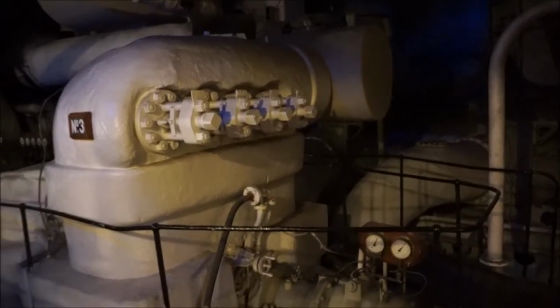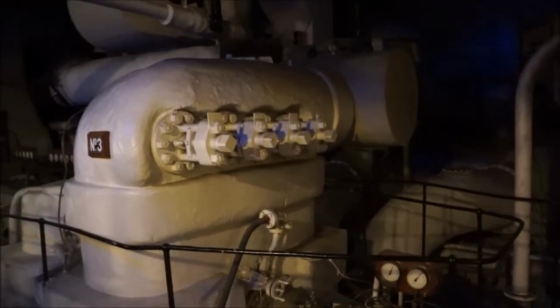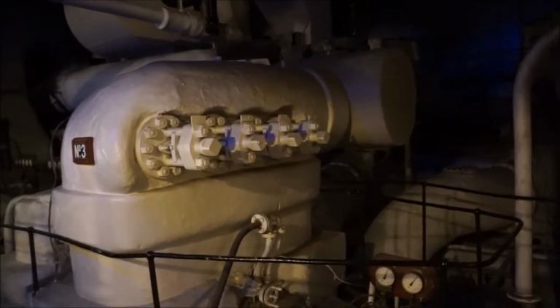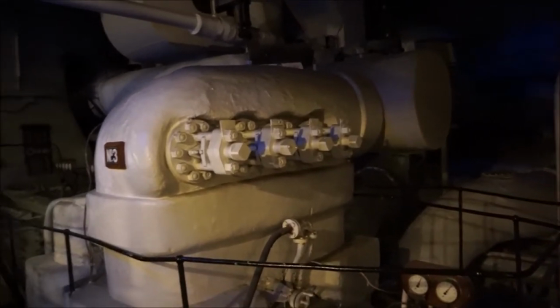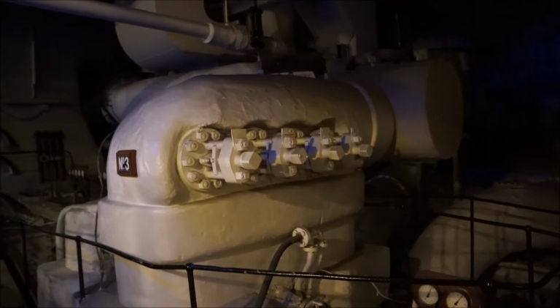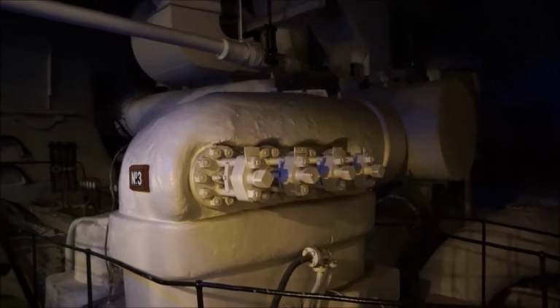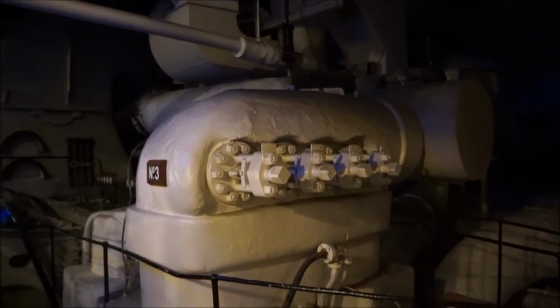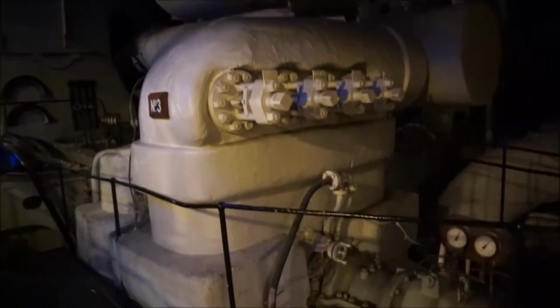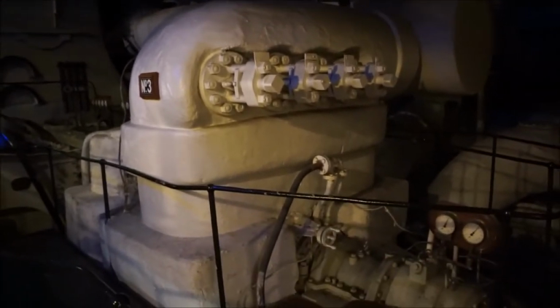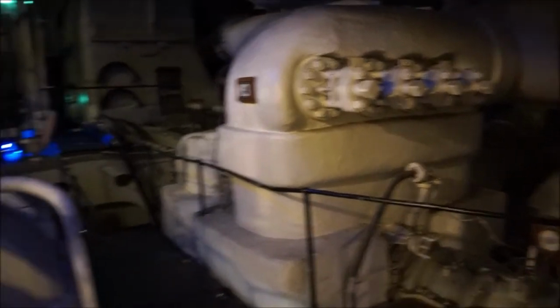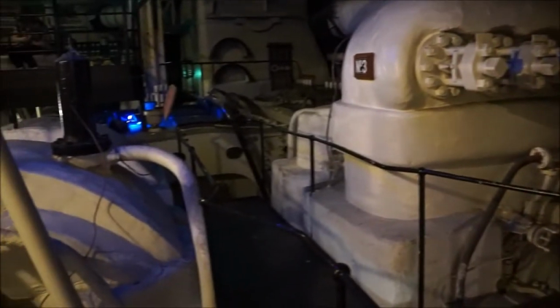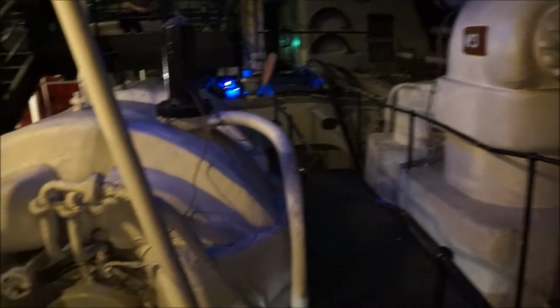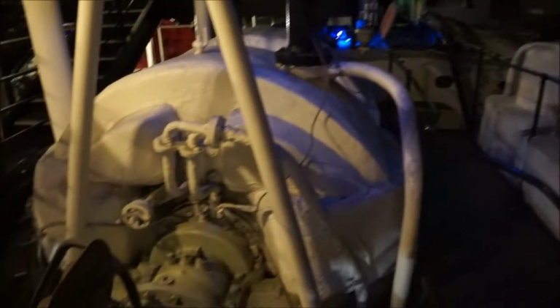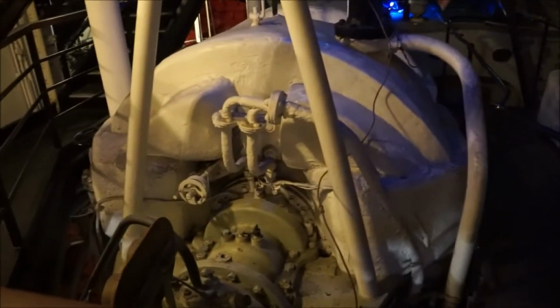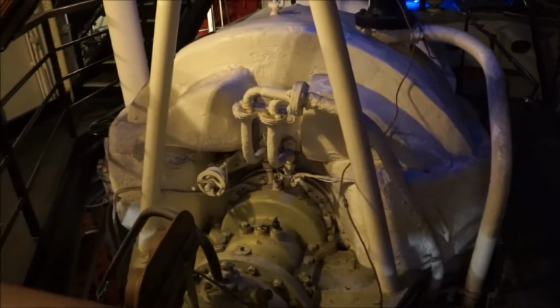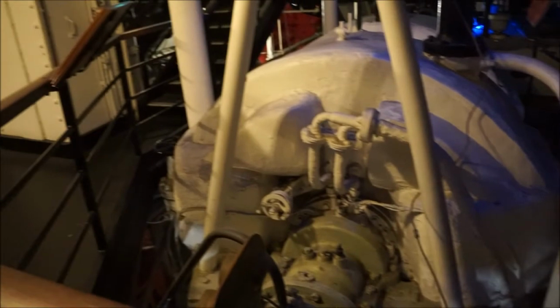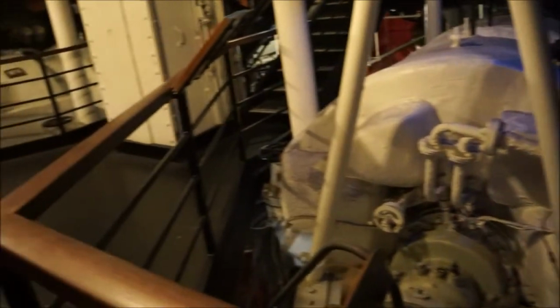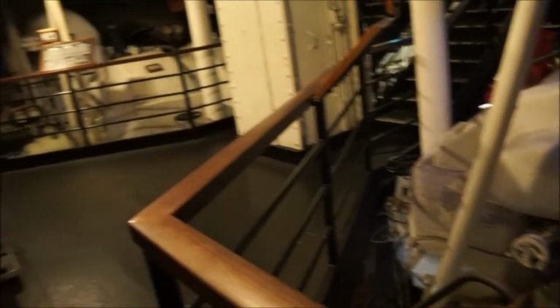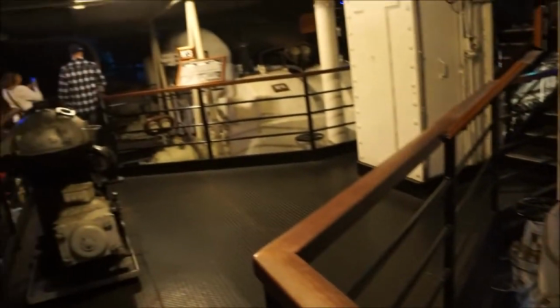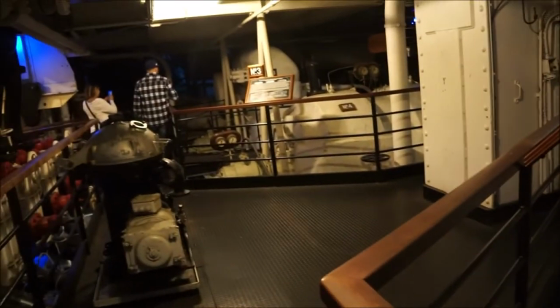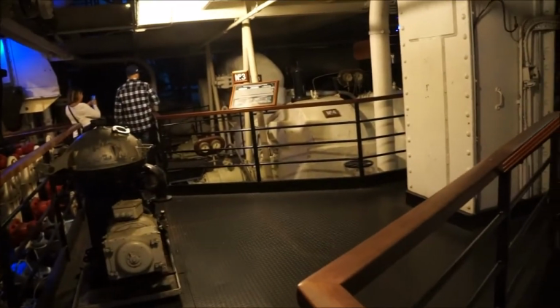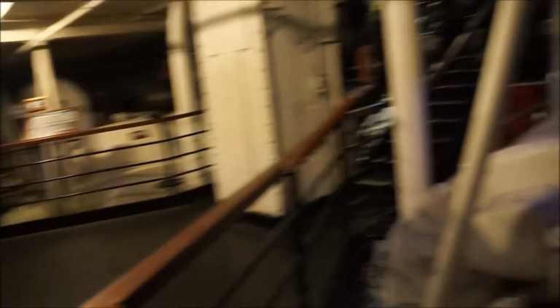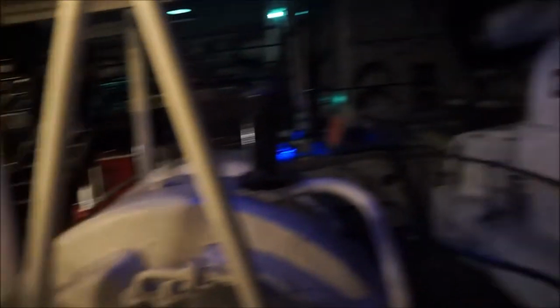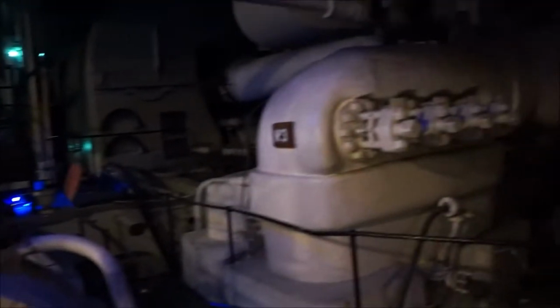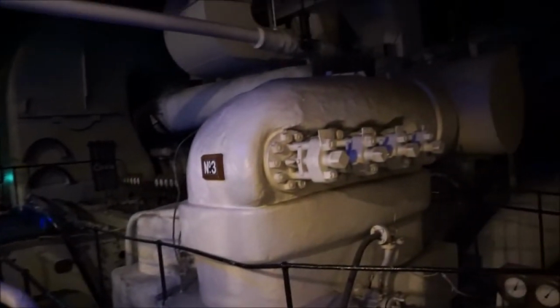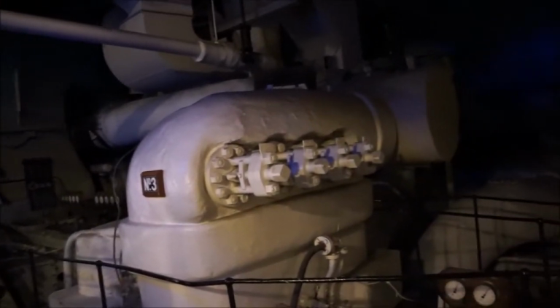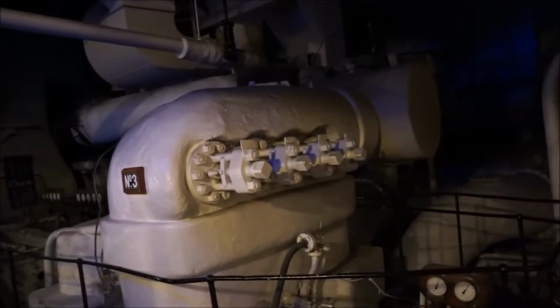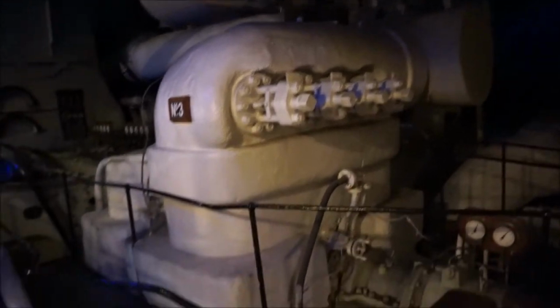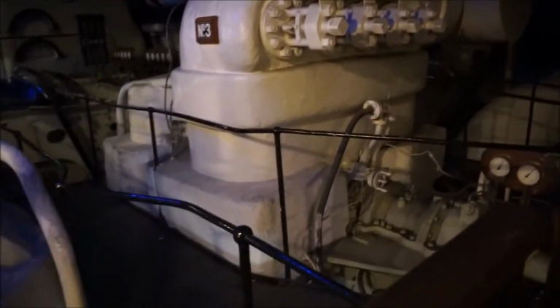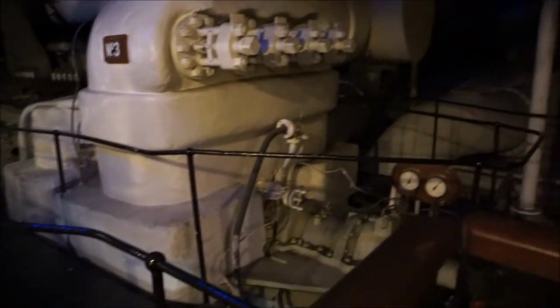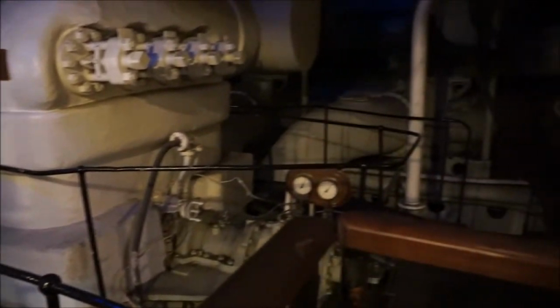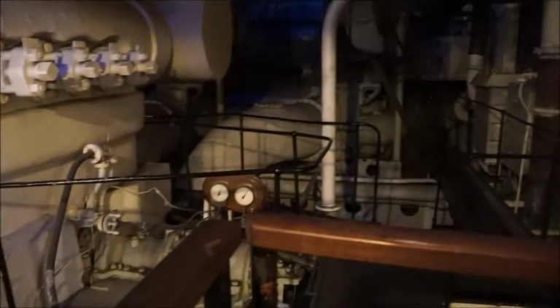It's the engine room and it's a giant steam engine. So crazy. Wow, look at this thing!